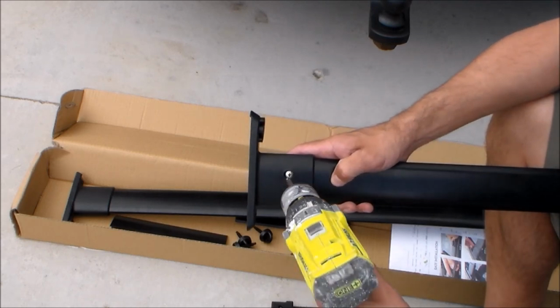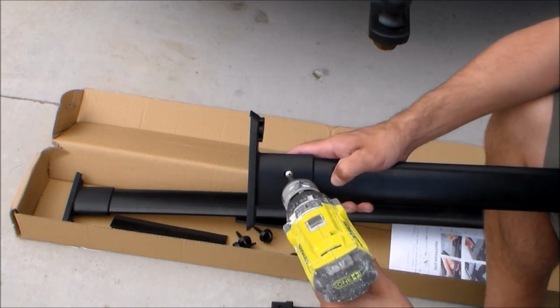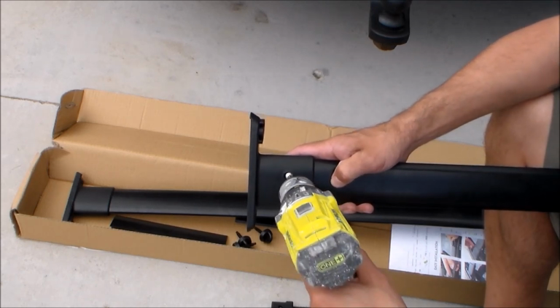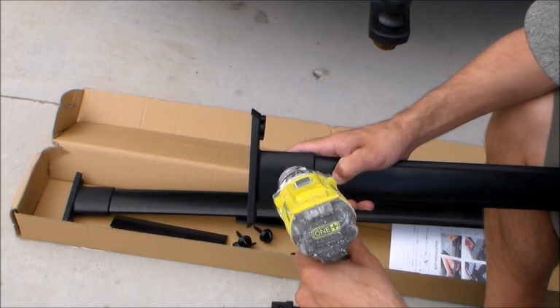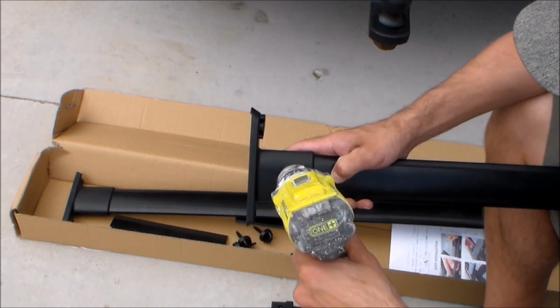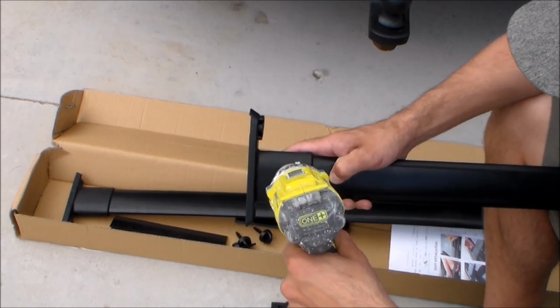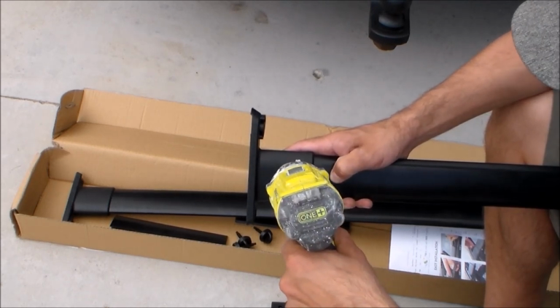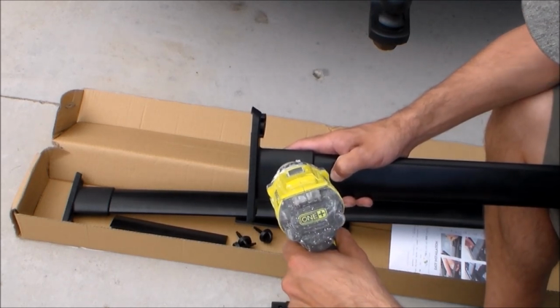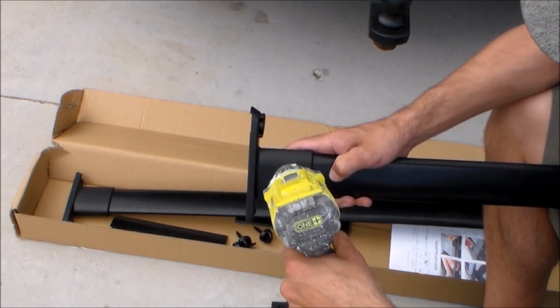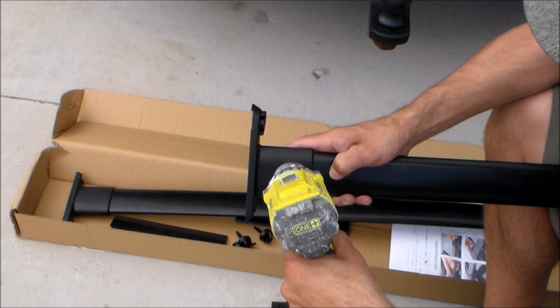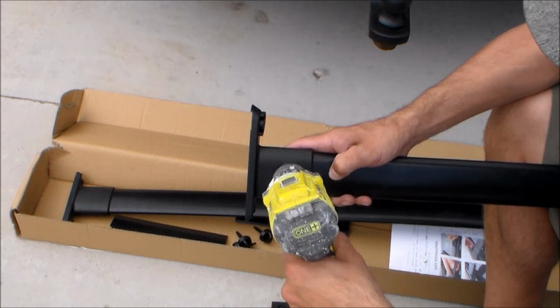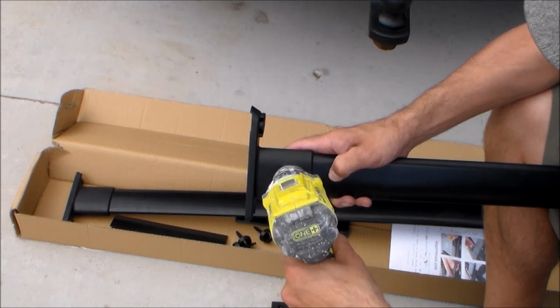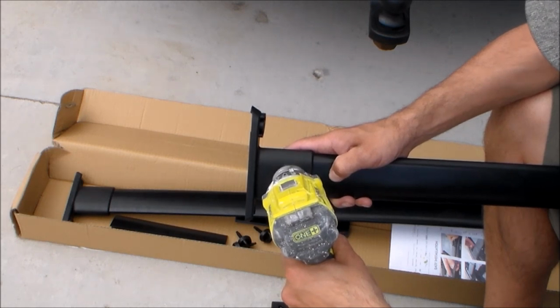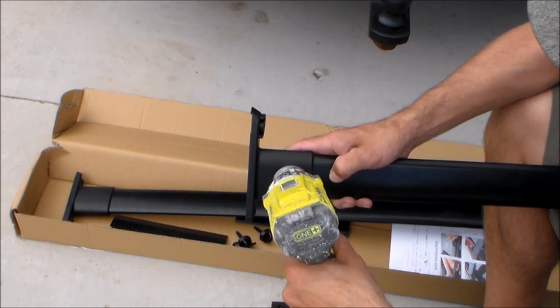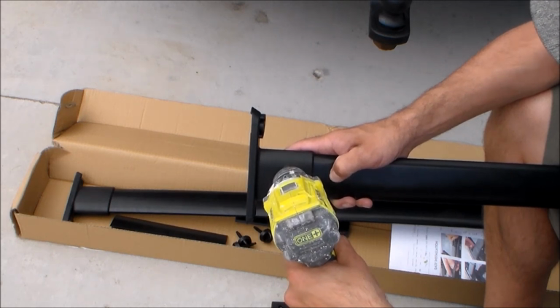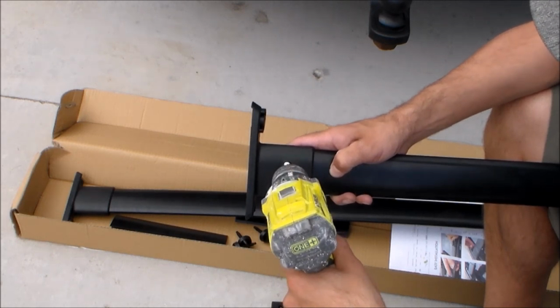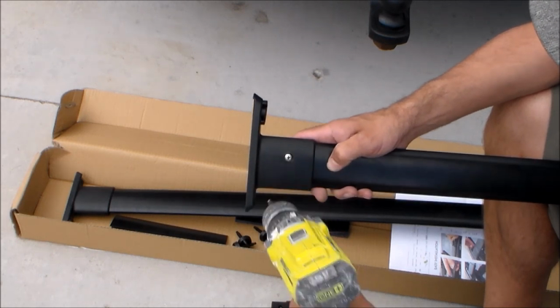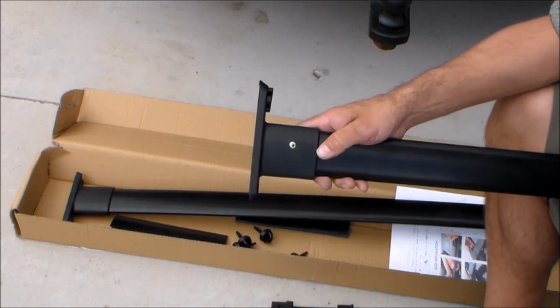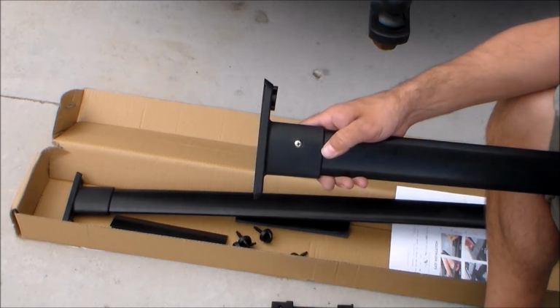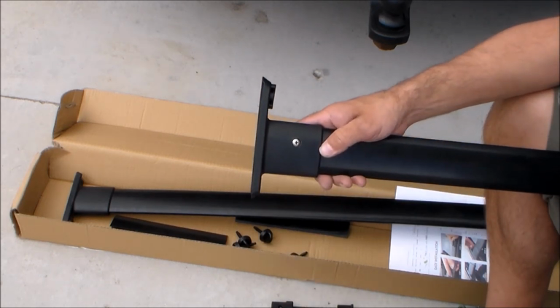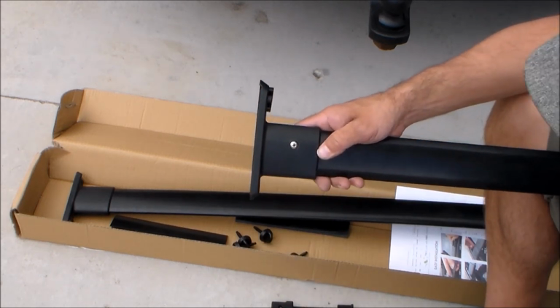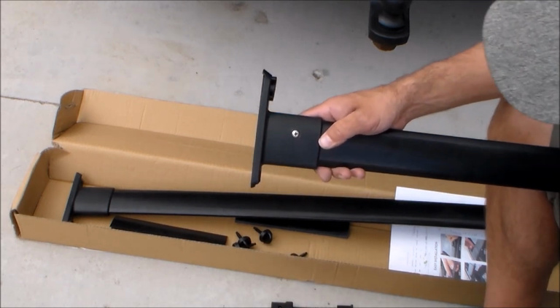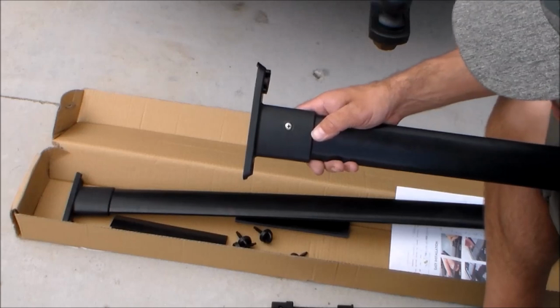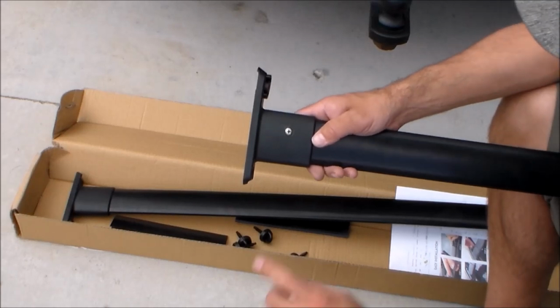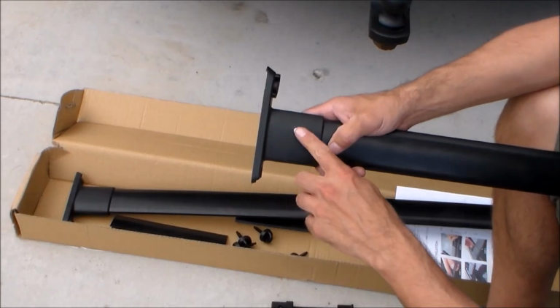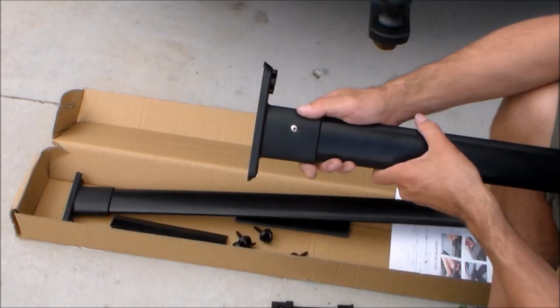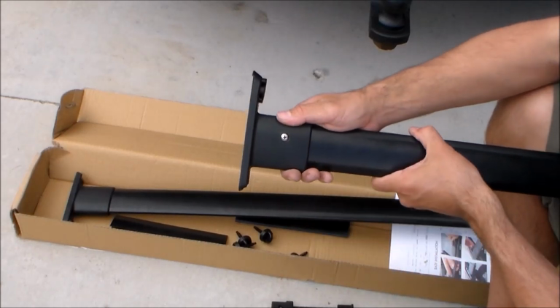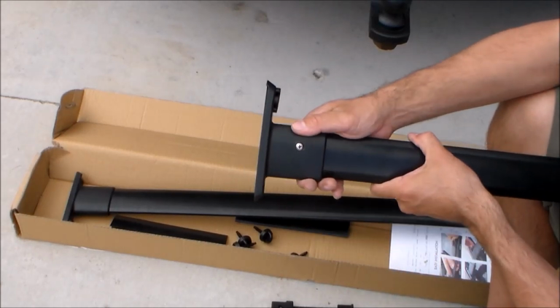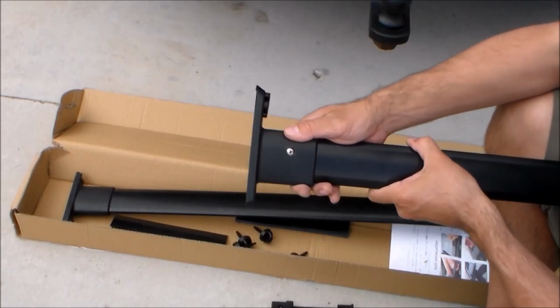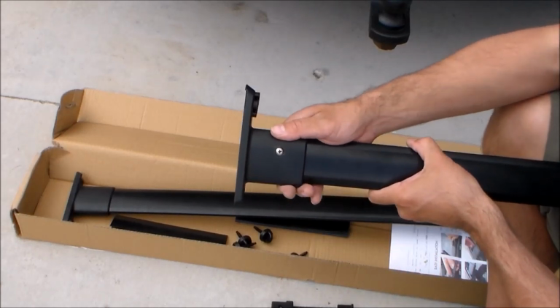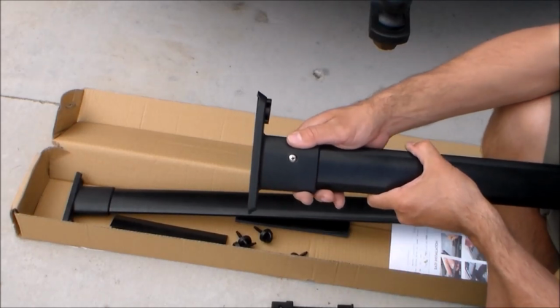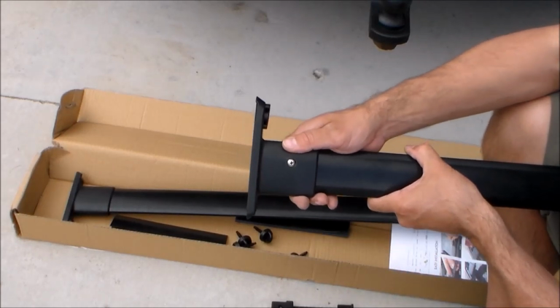Again, be careful as you tighten down these screws — you don't want to strip that hole. I tightened it all the way and then just barely loosened it, so that bracket slides in and out easily. That bracket should slide in and out just like this without much effort.